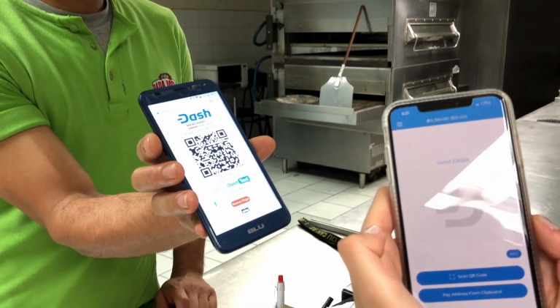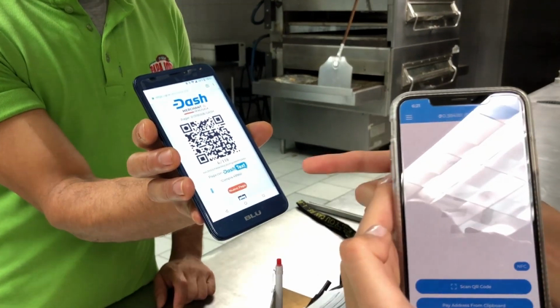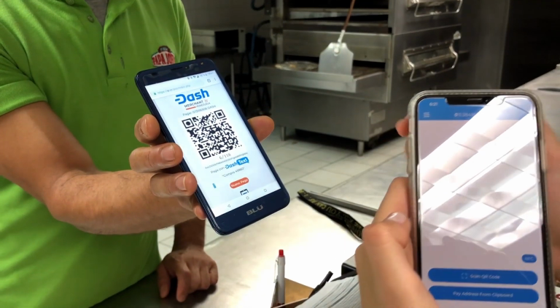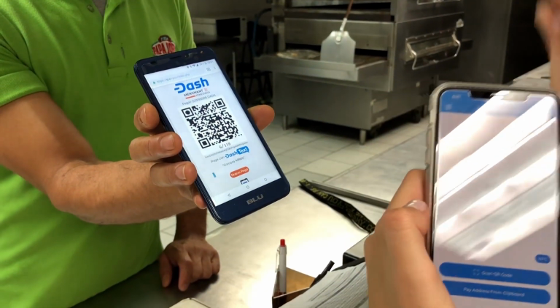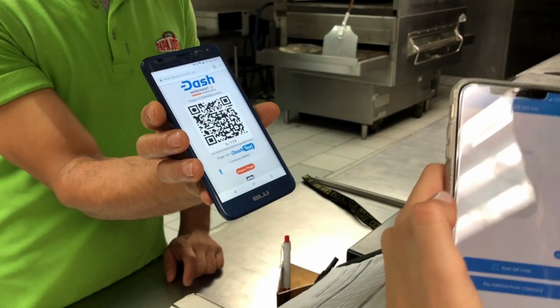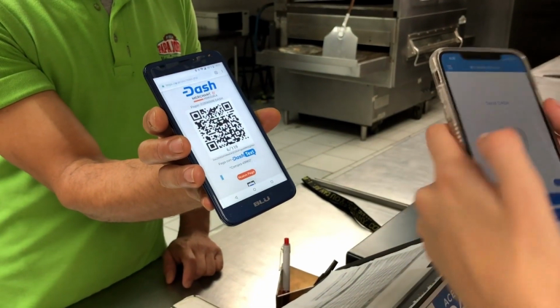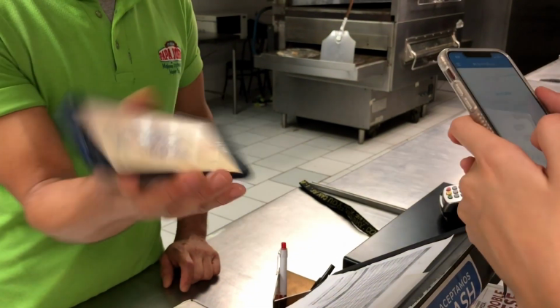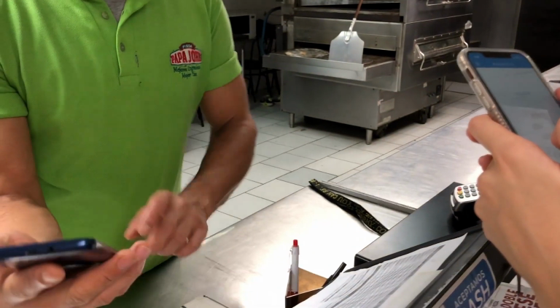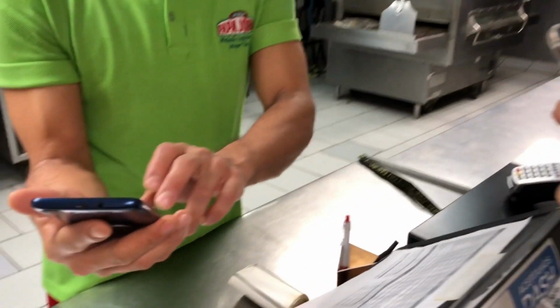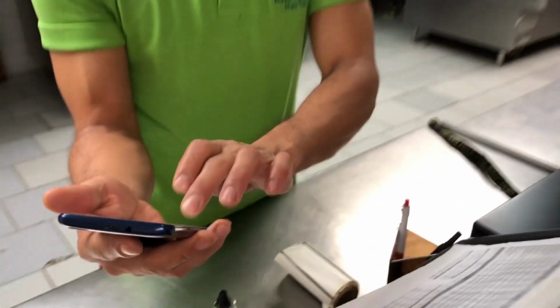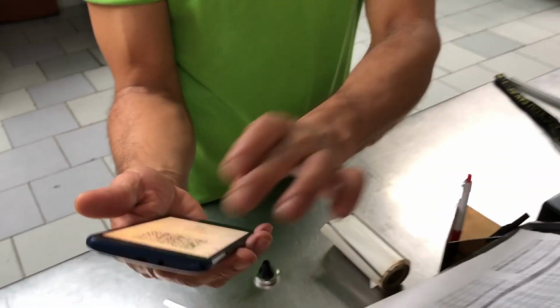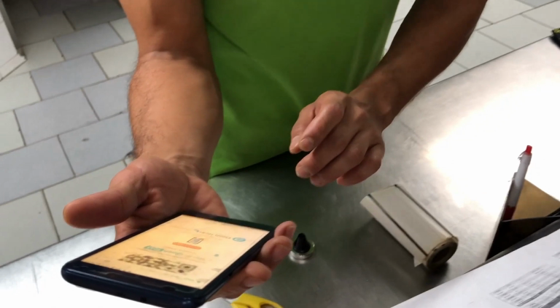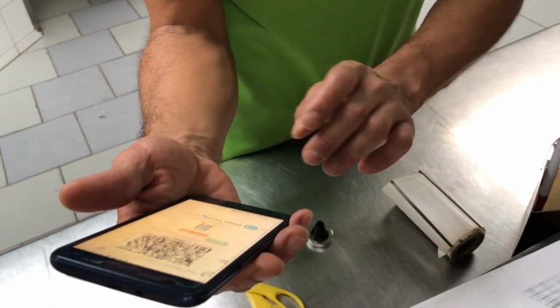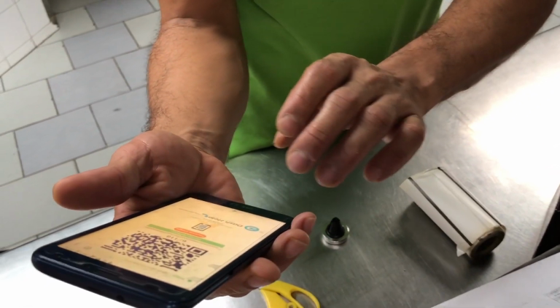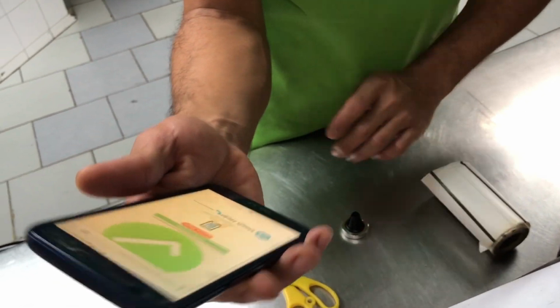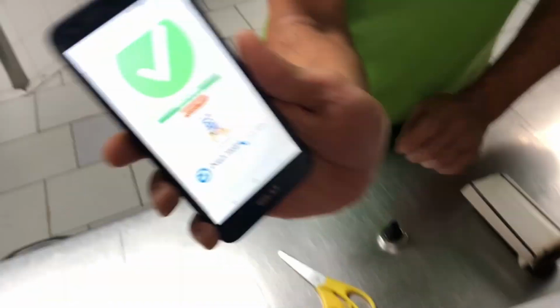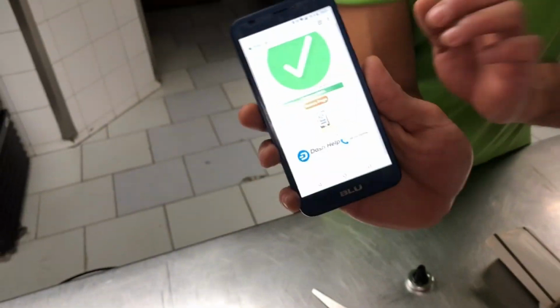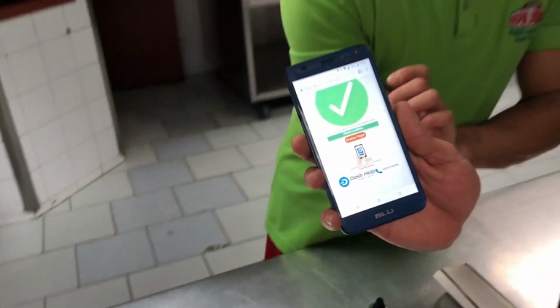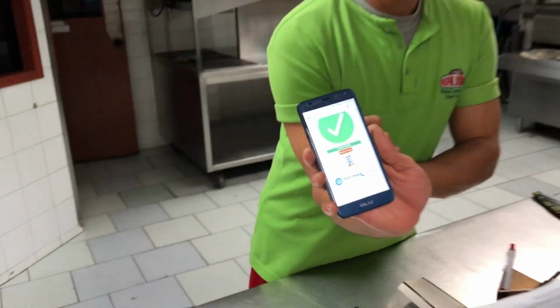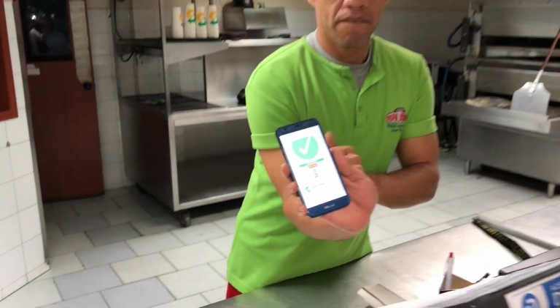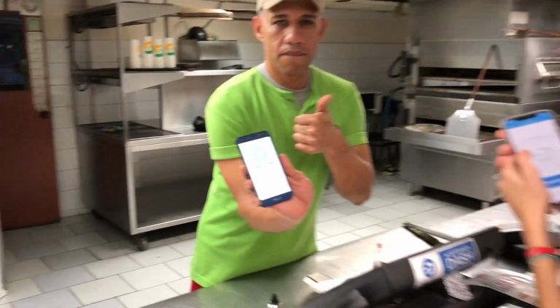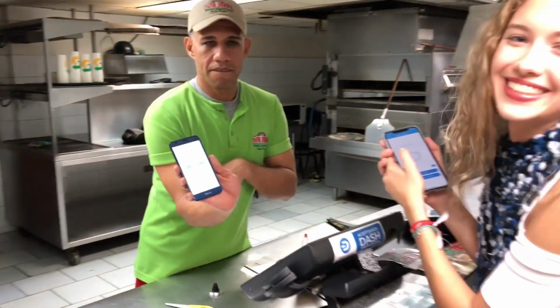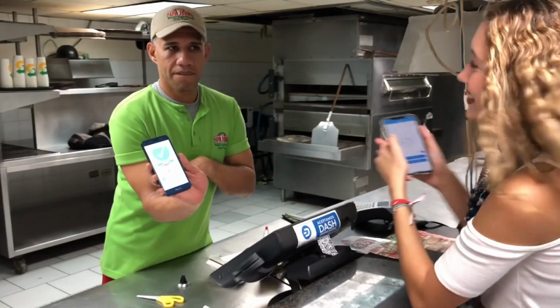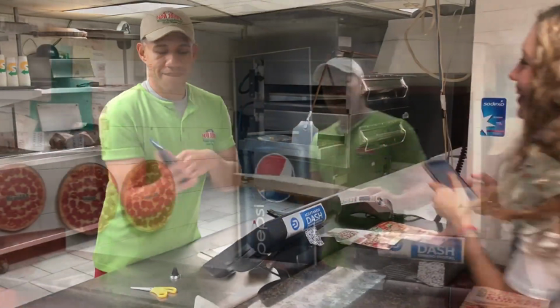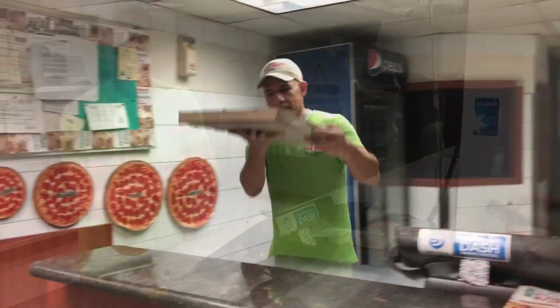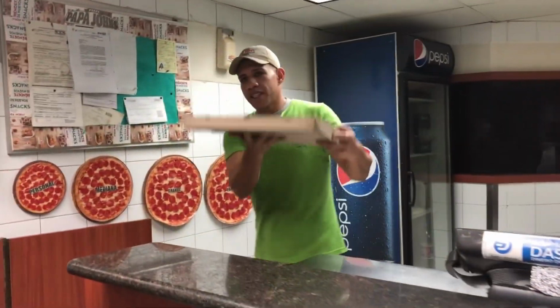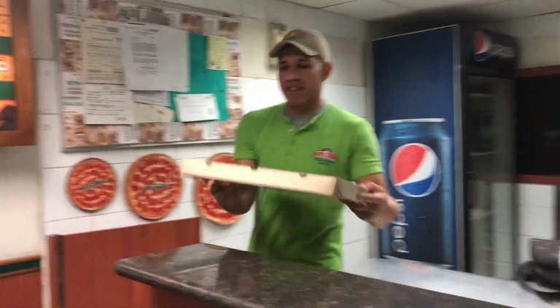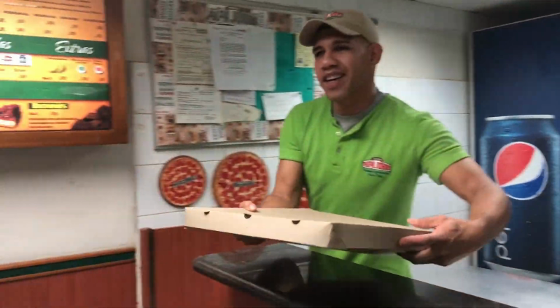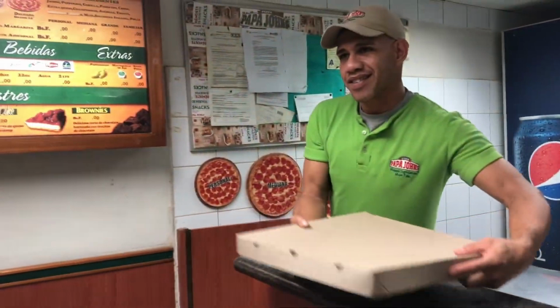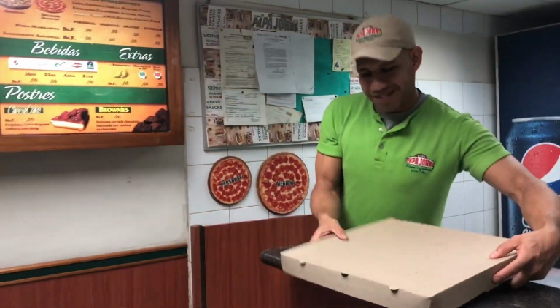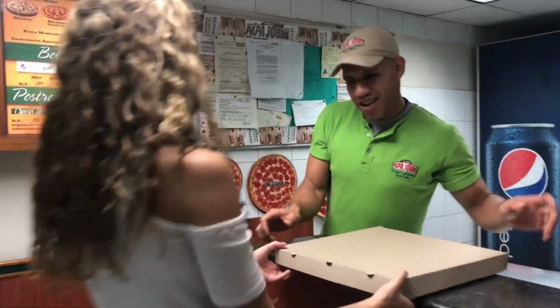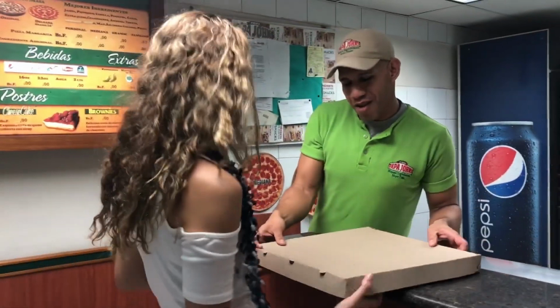In here, it should appear the check. Here they are. Gracias. This is all ready. Thanks so much for the pizza.